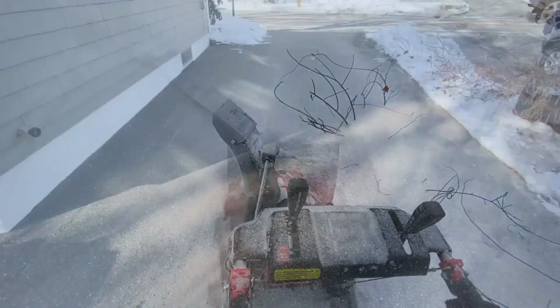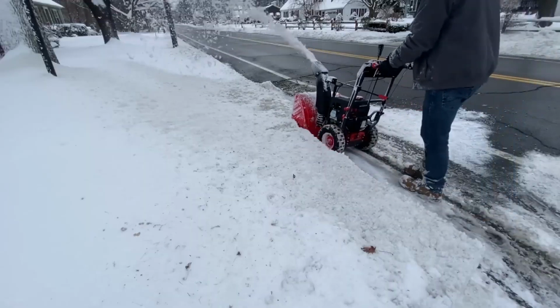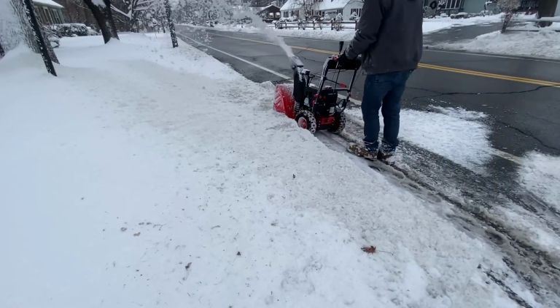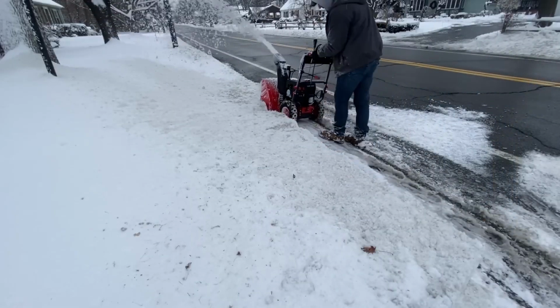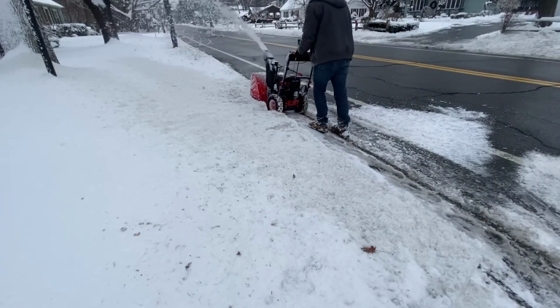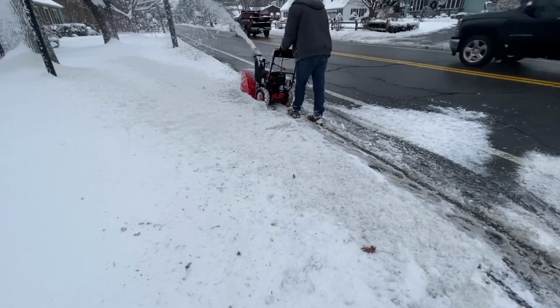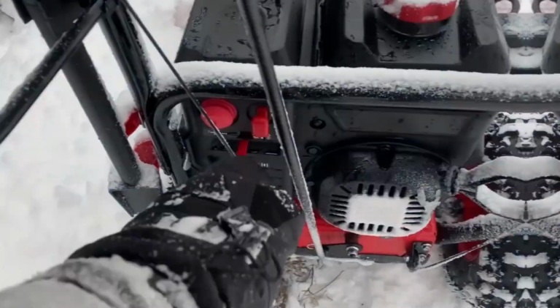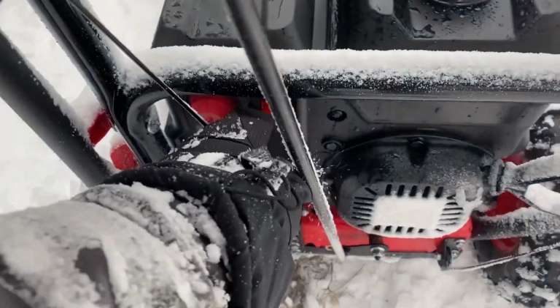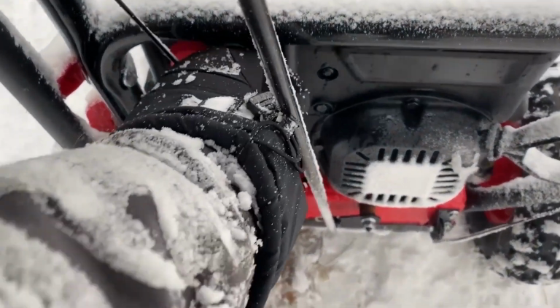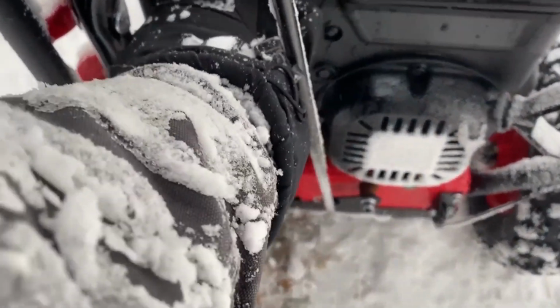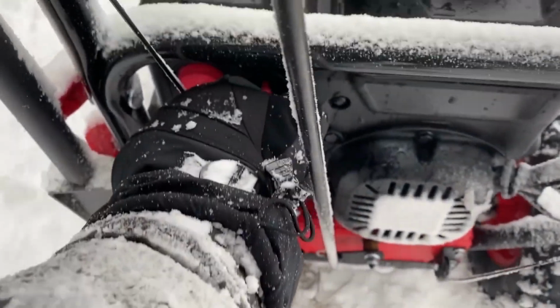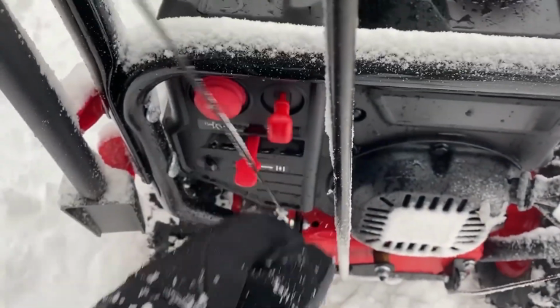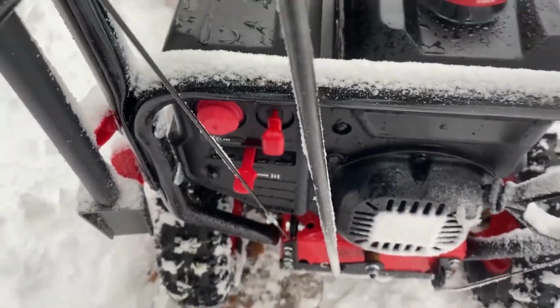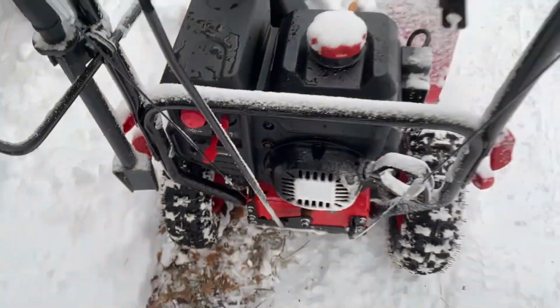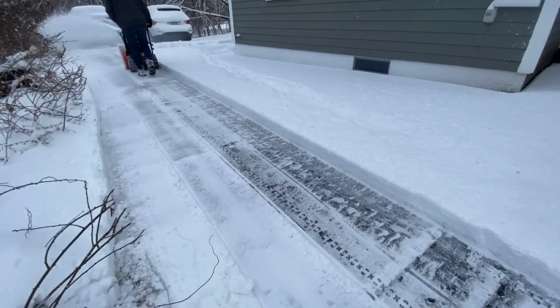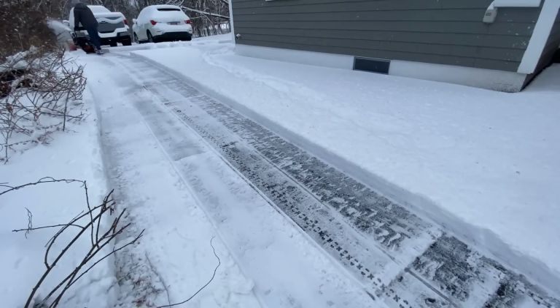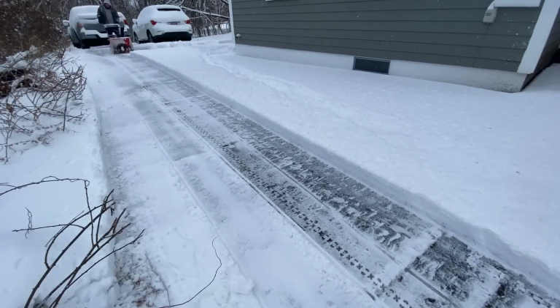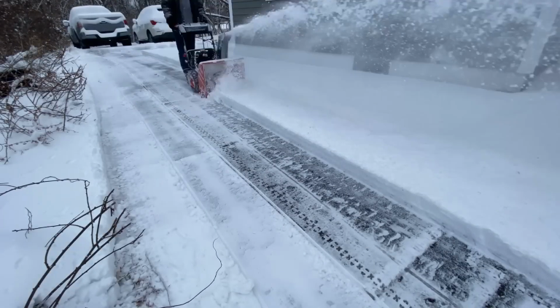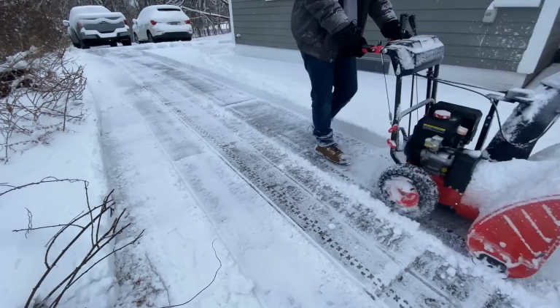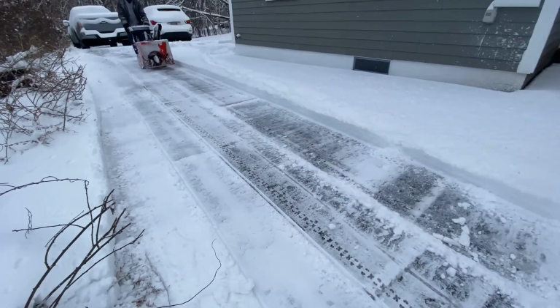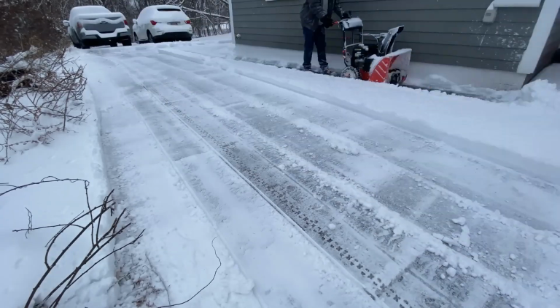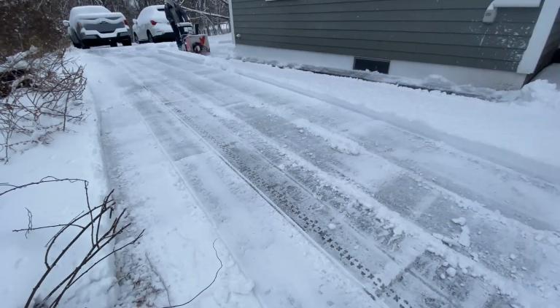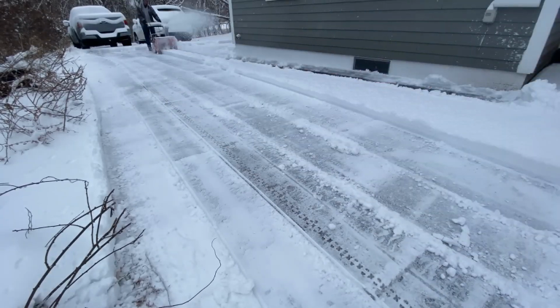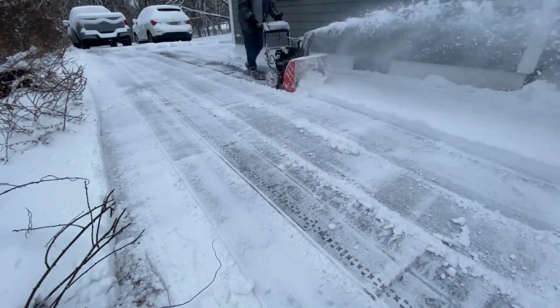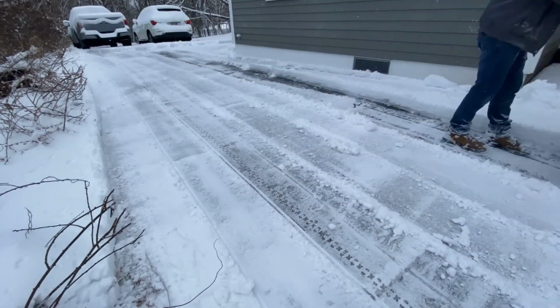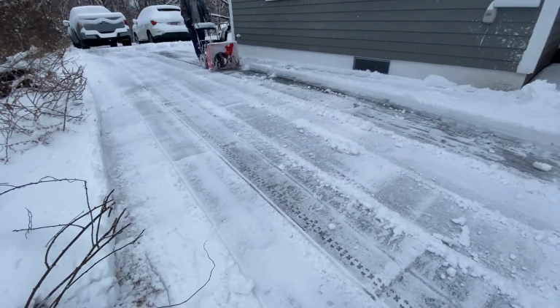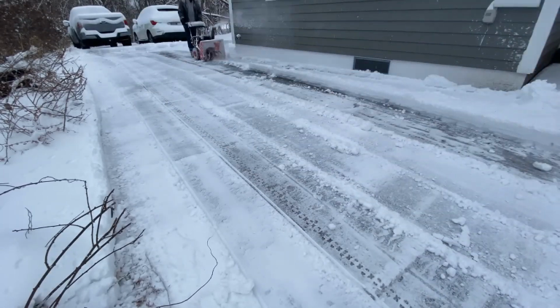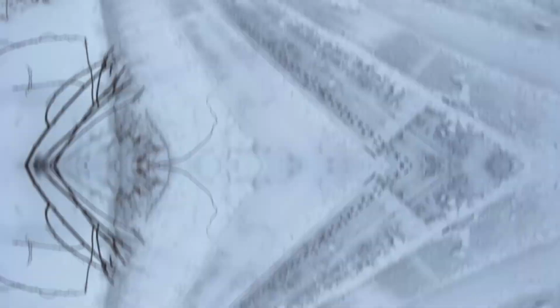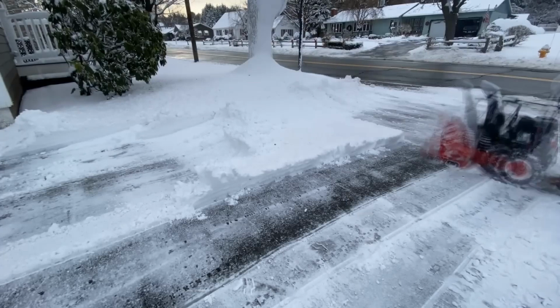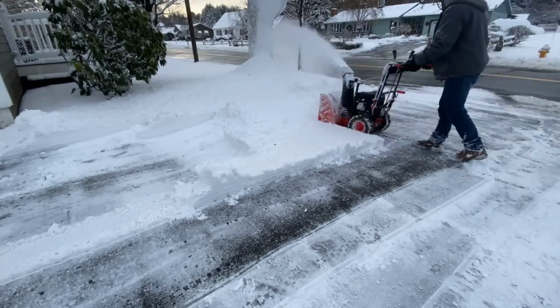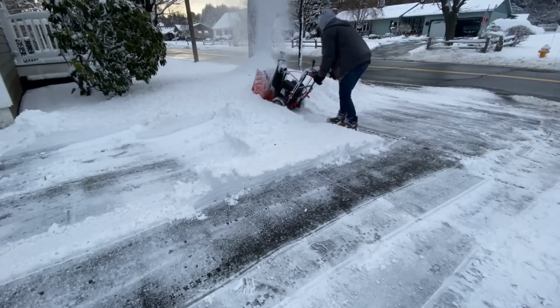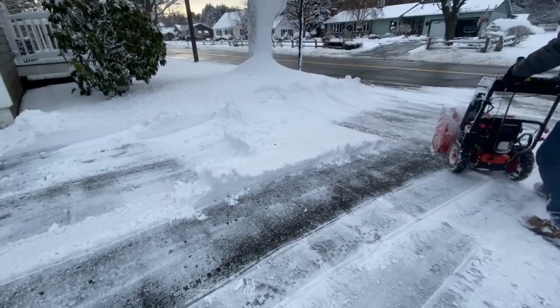Along with a built-in headlight for added visibility, powered by a robust 212cc PowerSmart engine, this snowblower offers efficient snow clearing capabilities with a plowing capacity of 2,400 pounds per minute and a throwing distance of up to 40 feet.